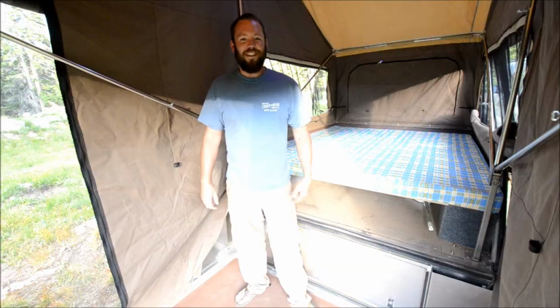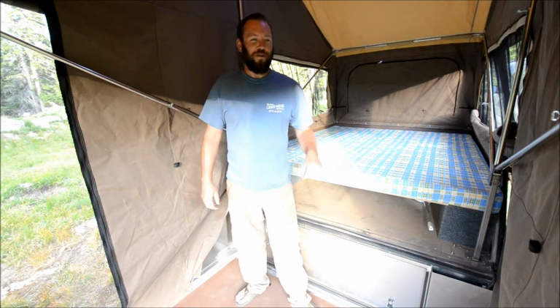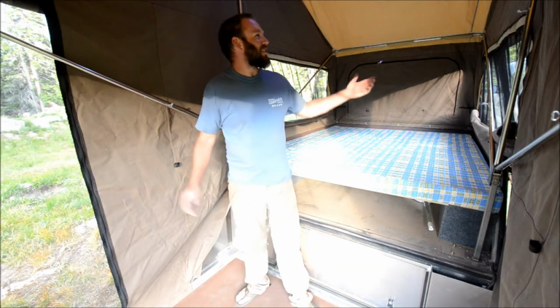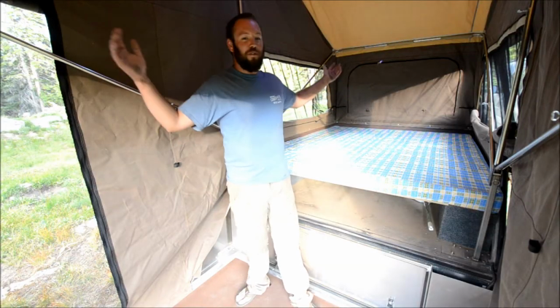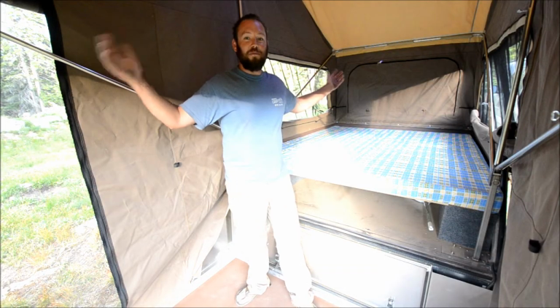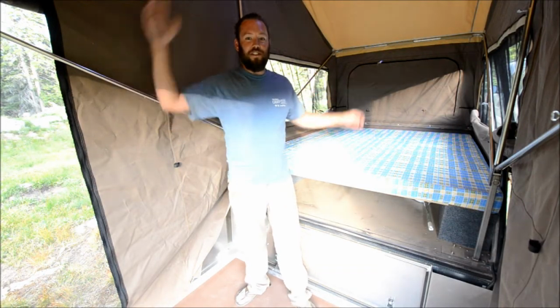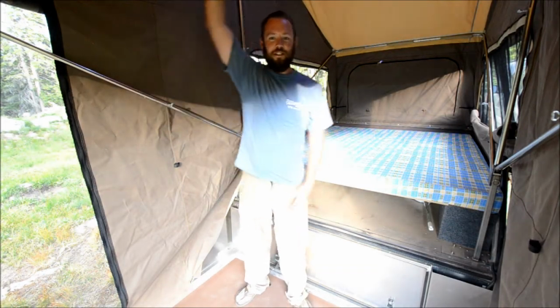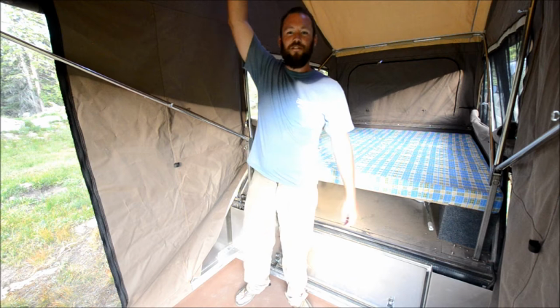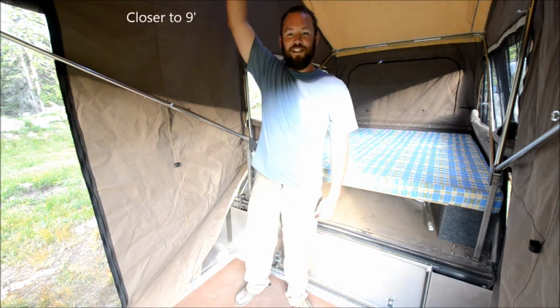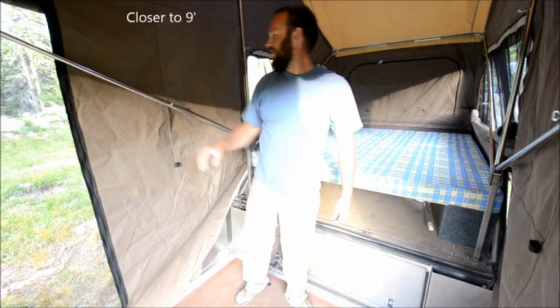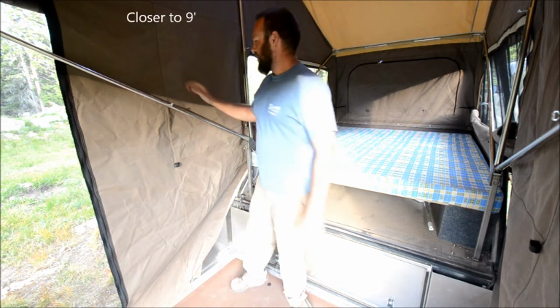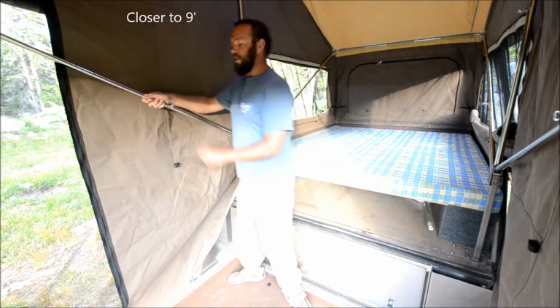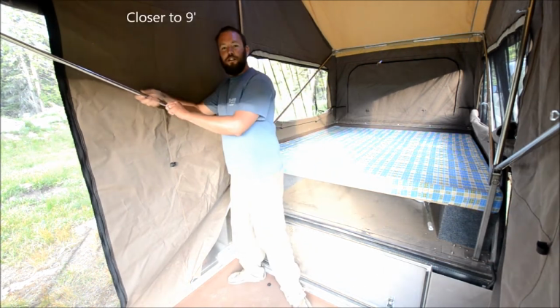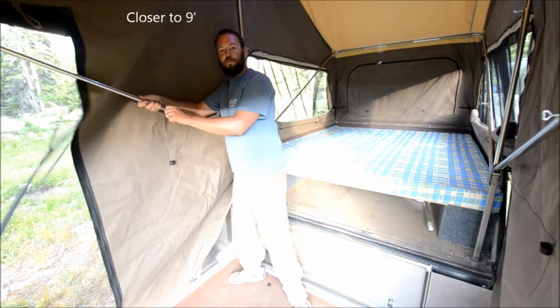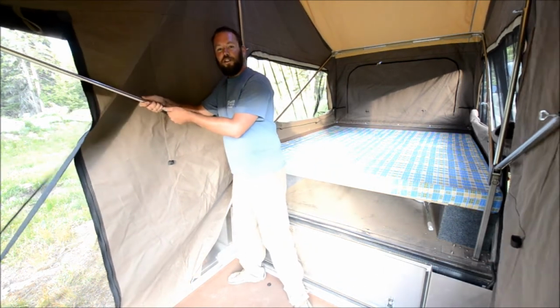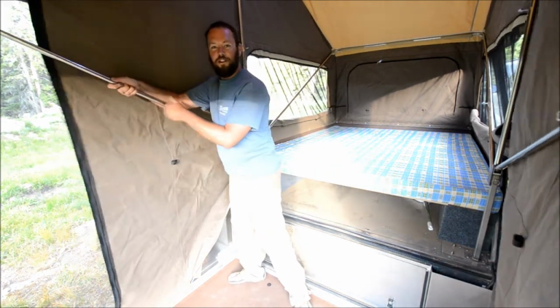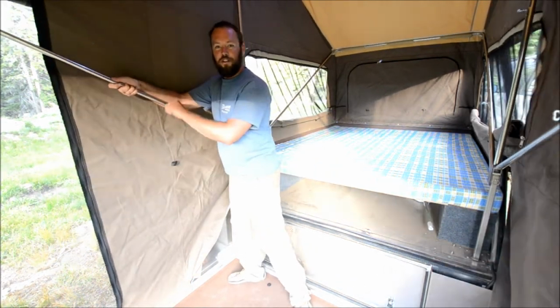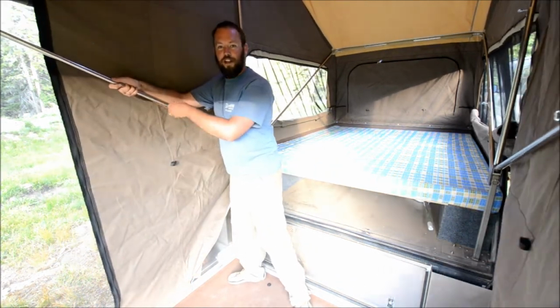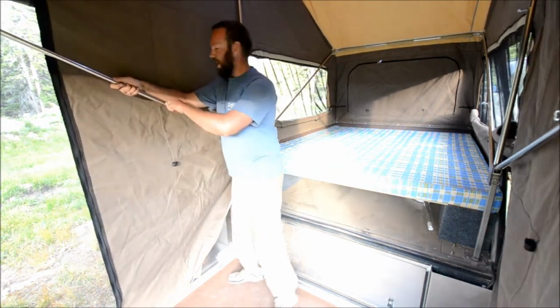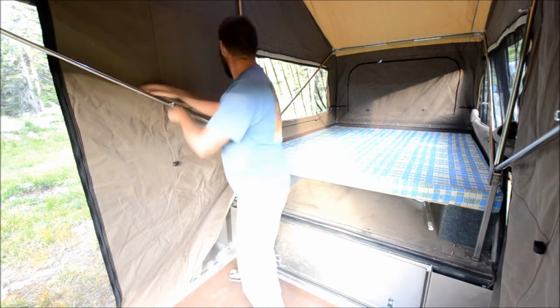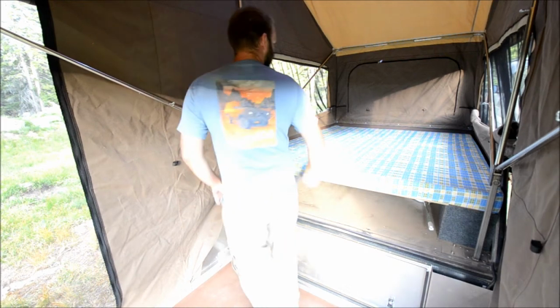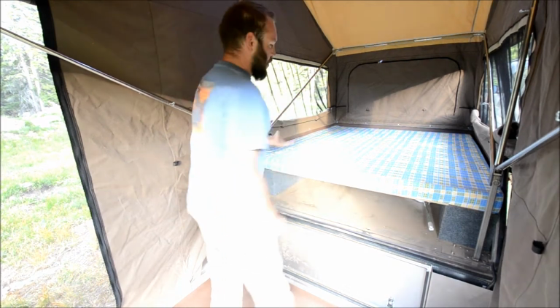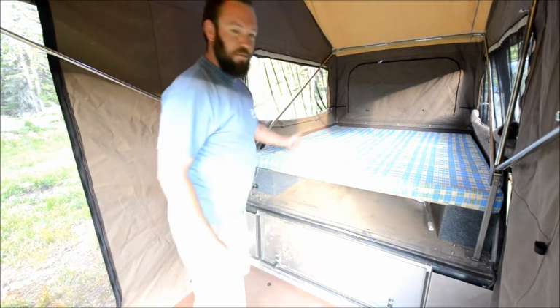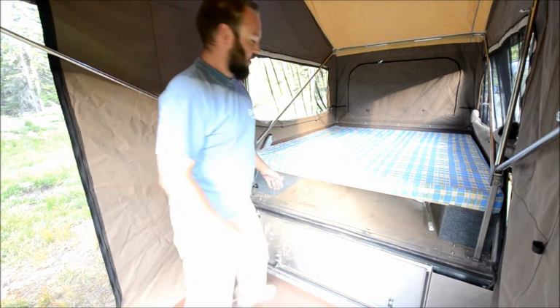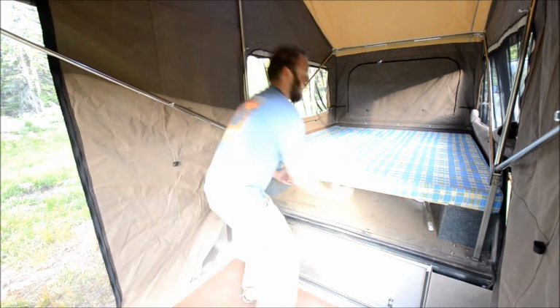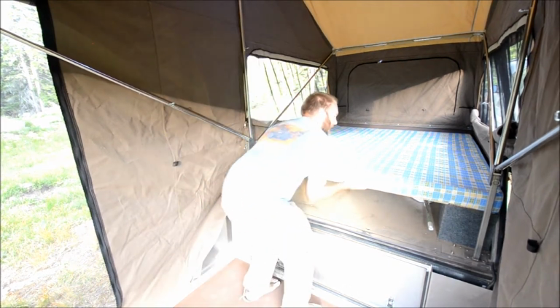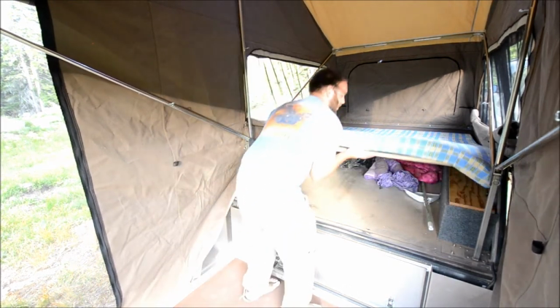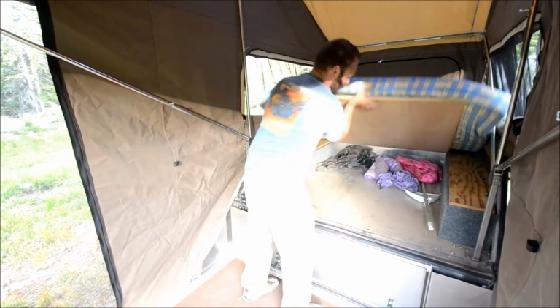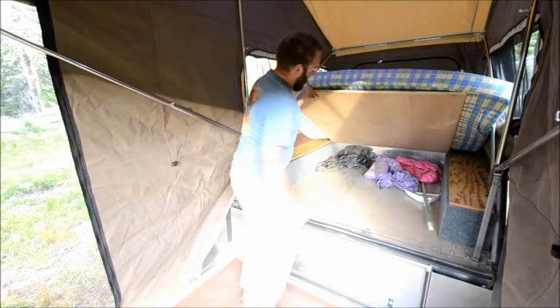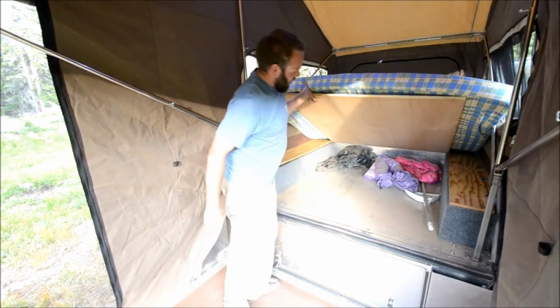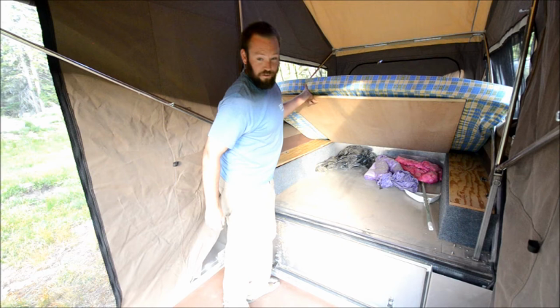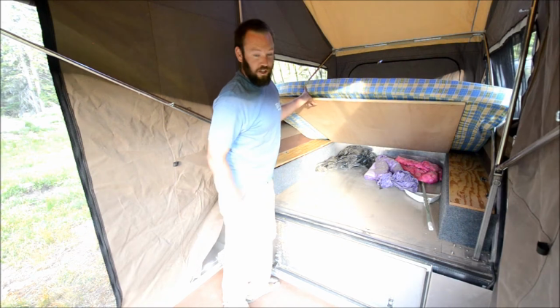So here we are inside. We've got a spacious 10 feet of ceiling, adjustable bars for a nice tight canvas, a queen-size bed, and ample under-bed storage for all of your goods.